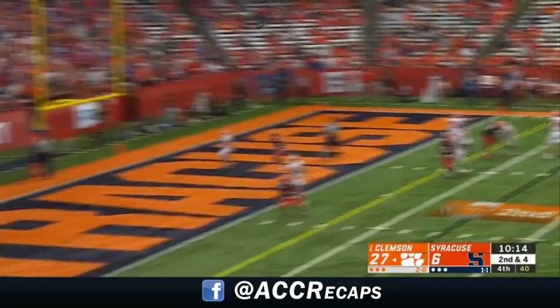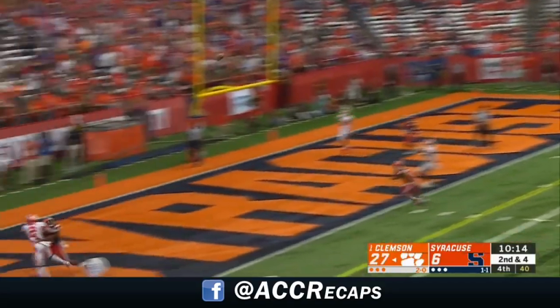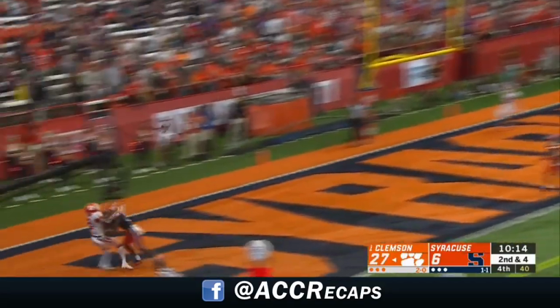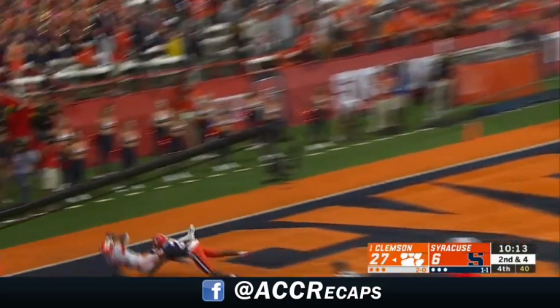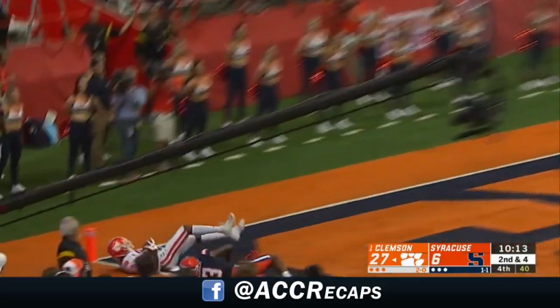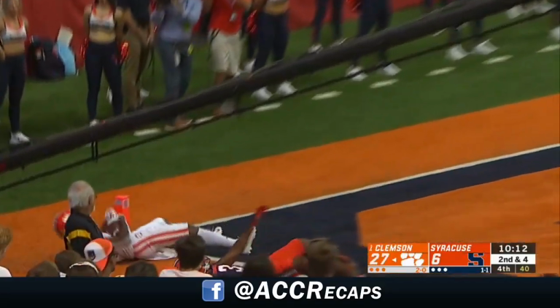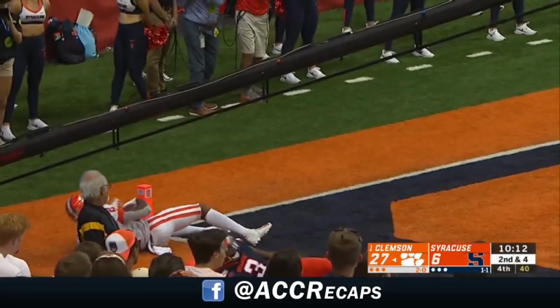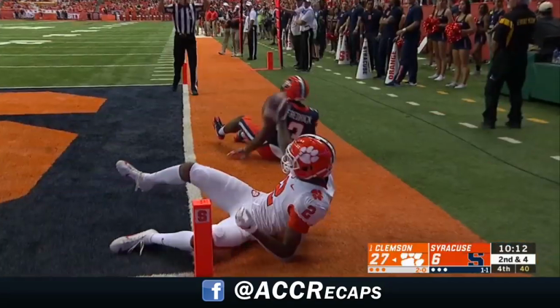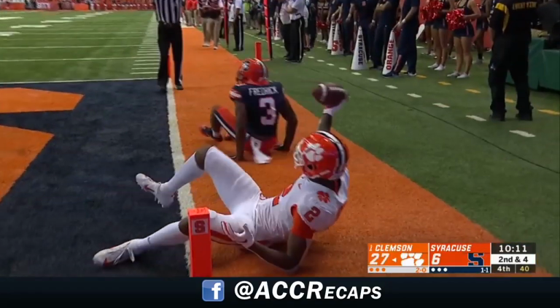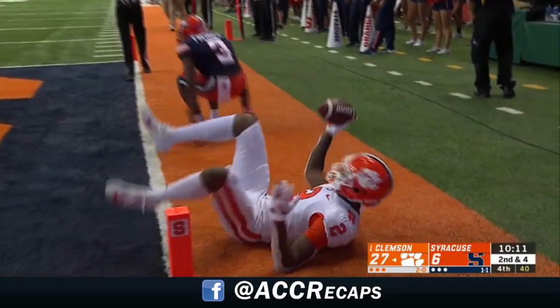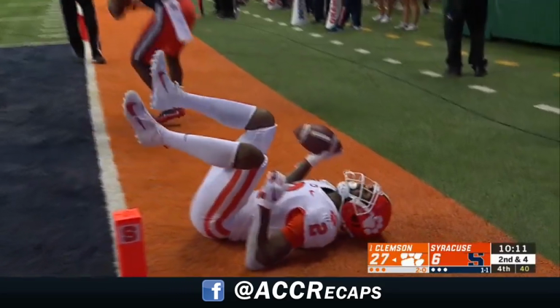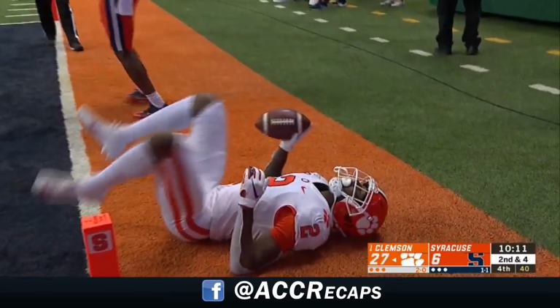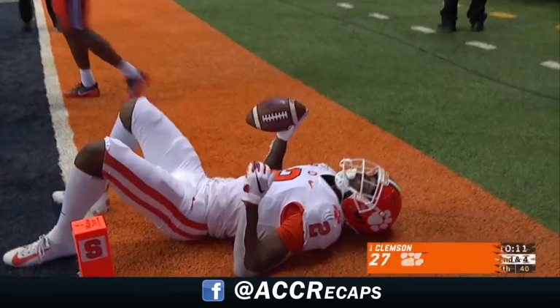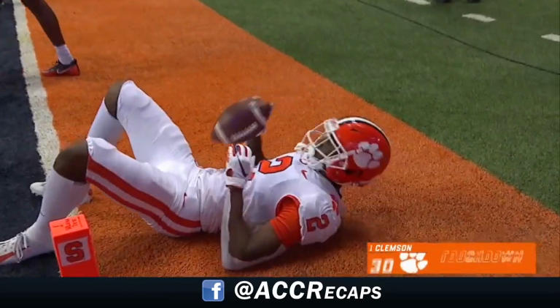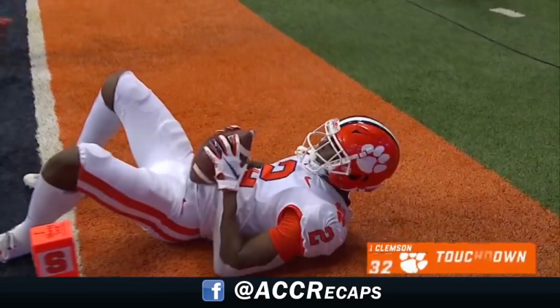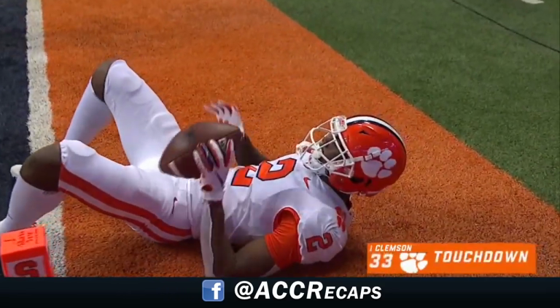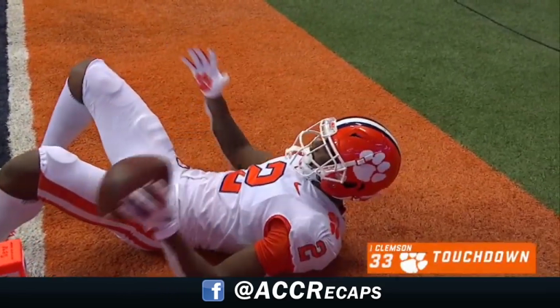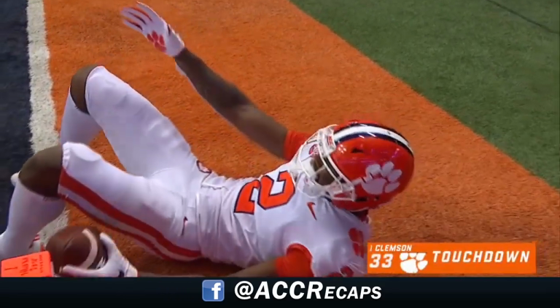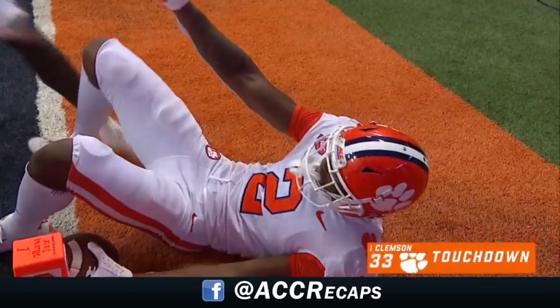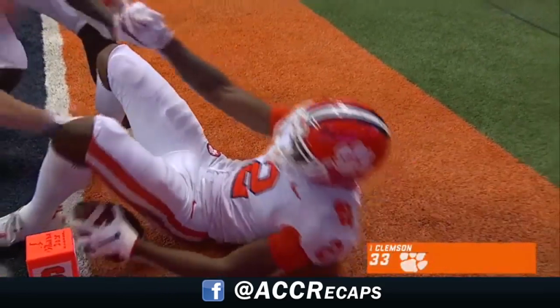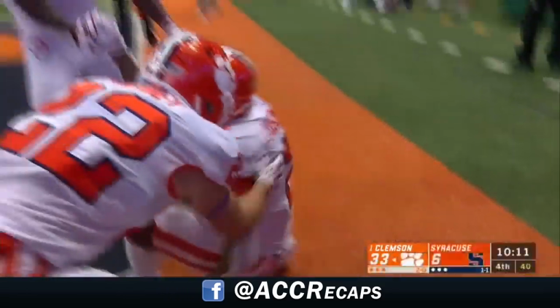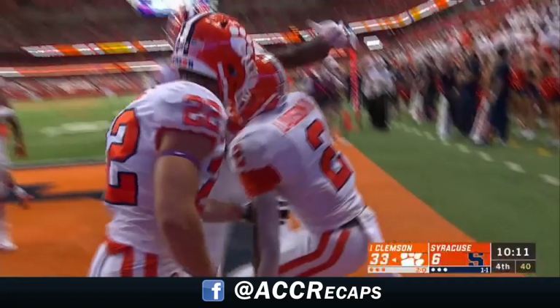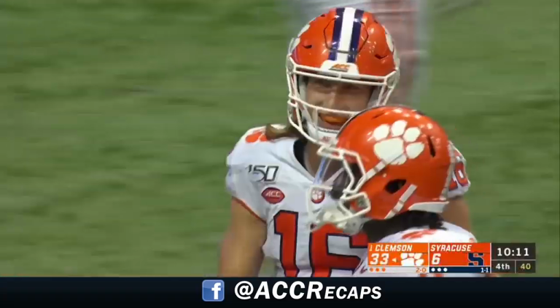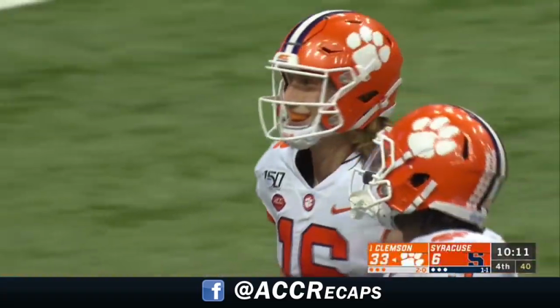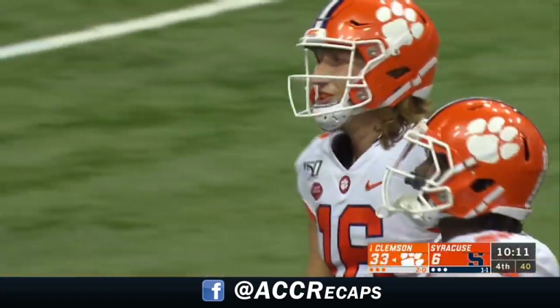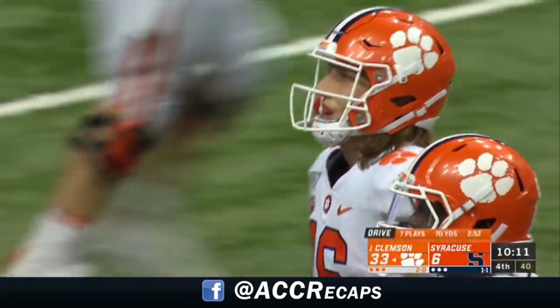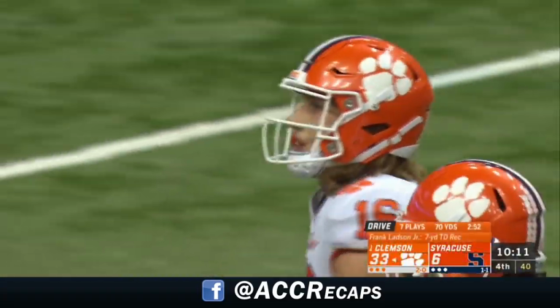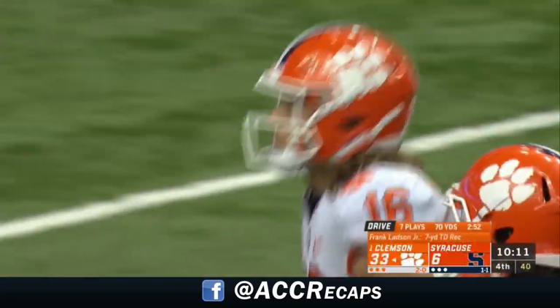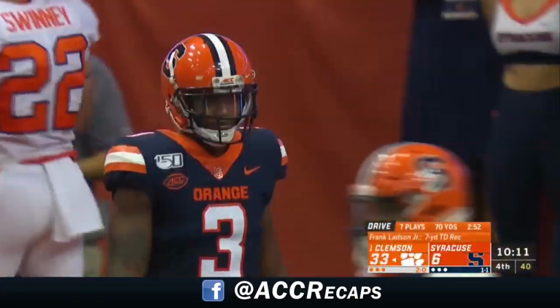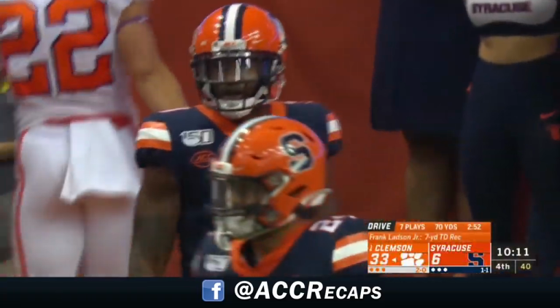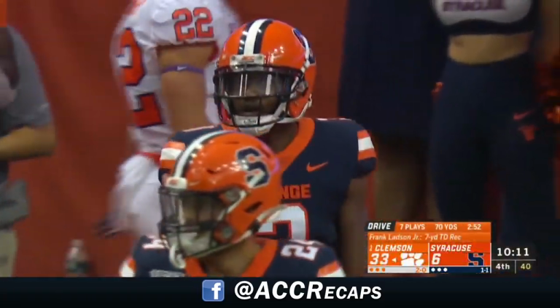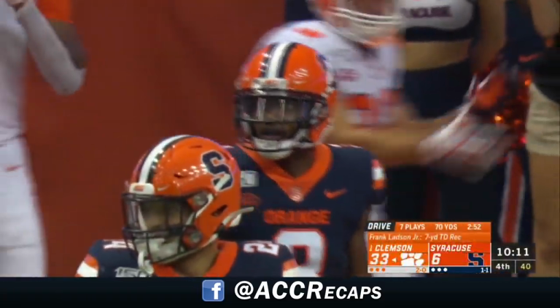Lawrence had to get rid of it quickly. Oh my goodness, what a catch by Frank Ladson for a Clemson touchdown! There's another true freshman for Clemson.